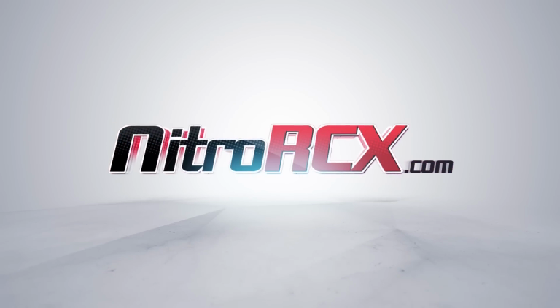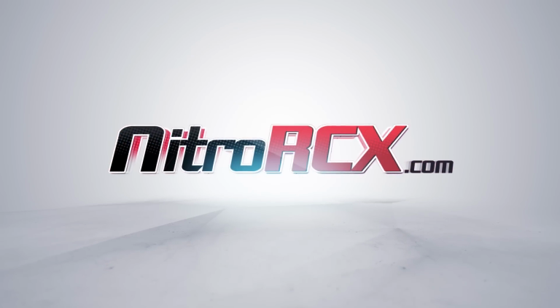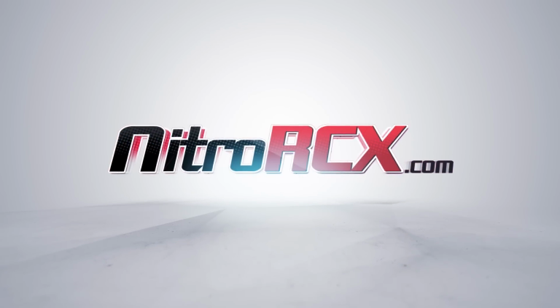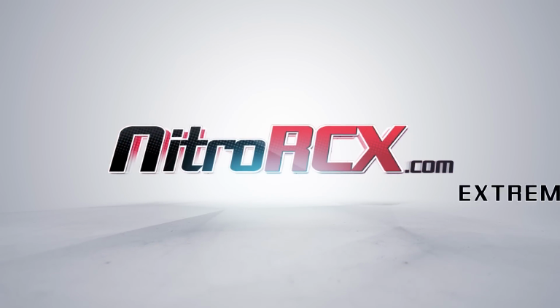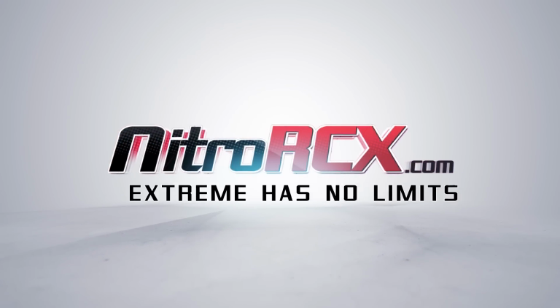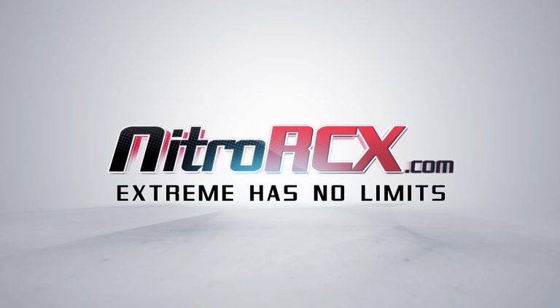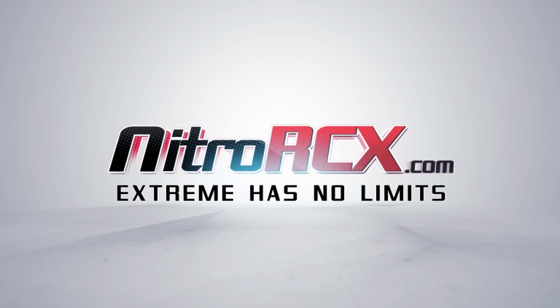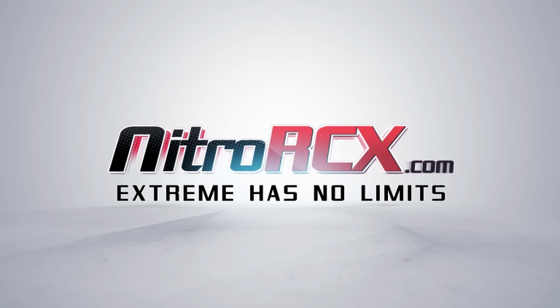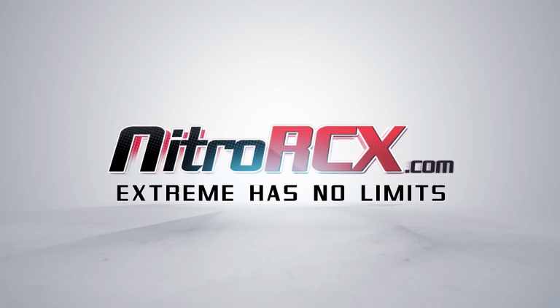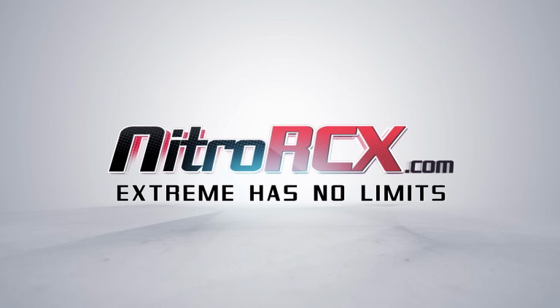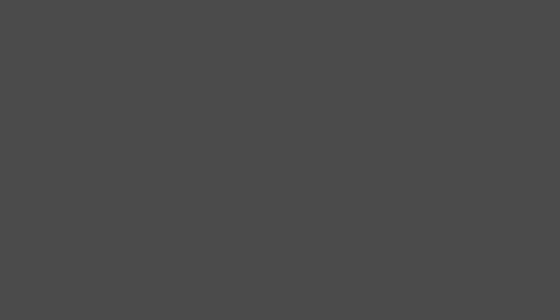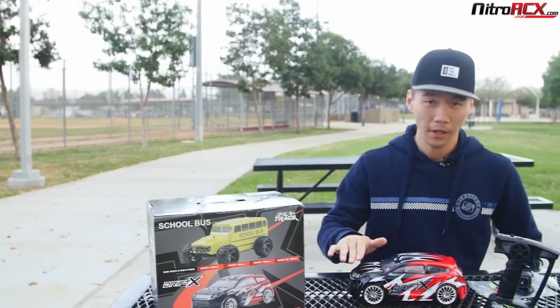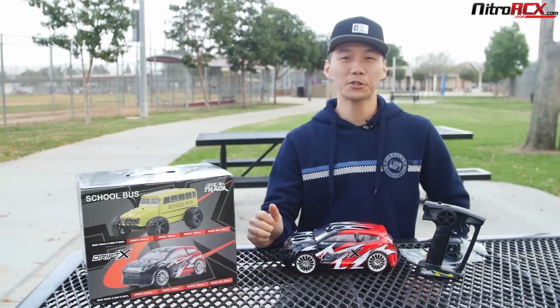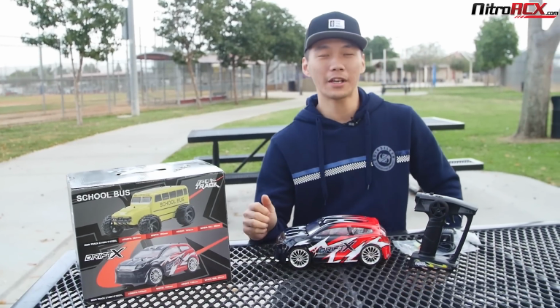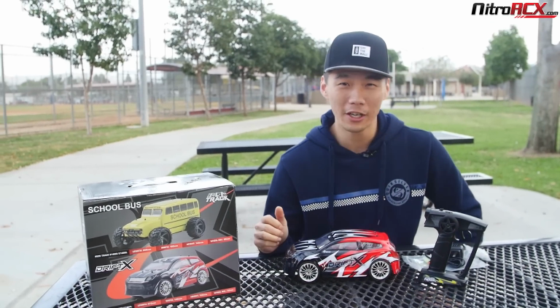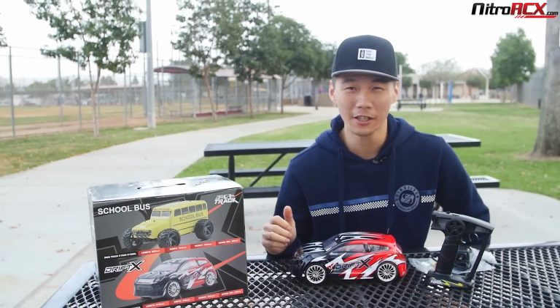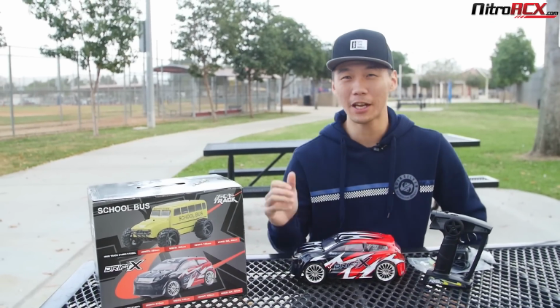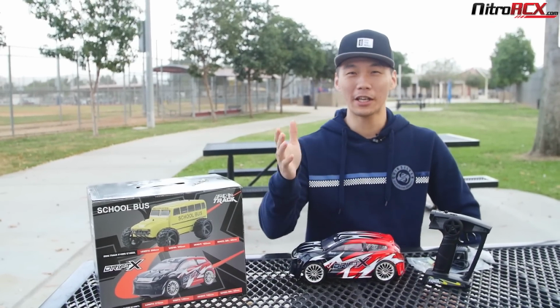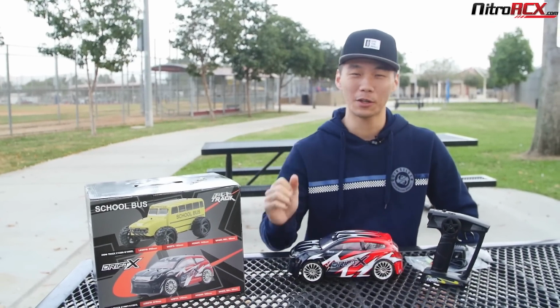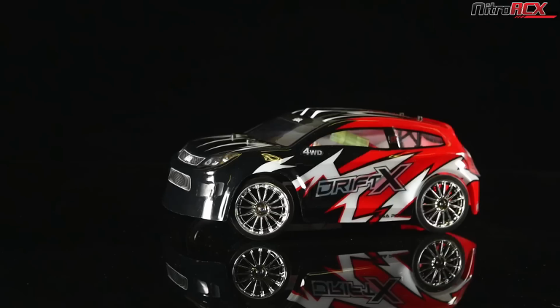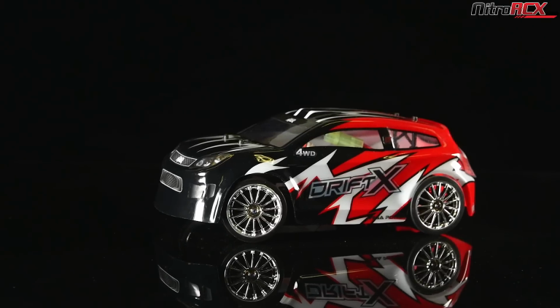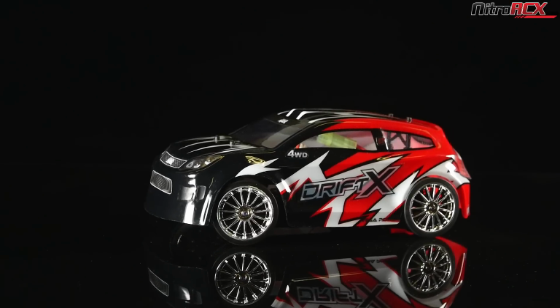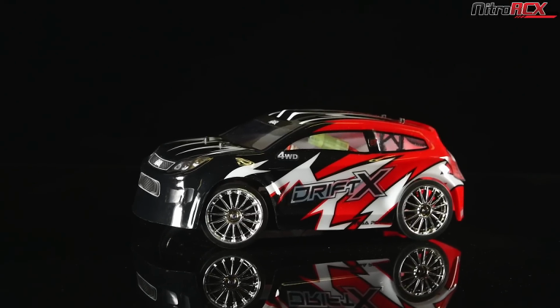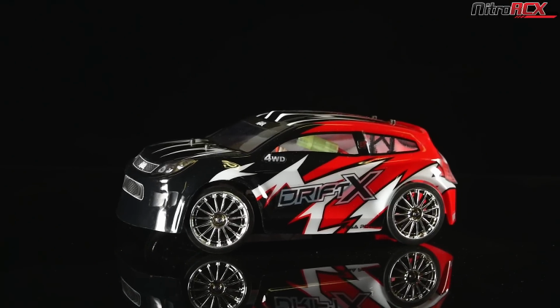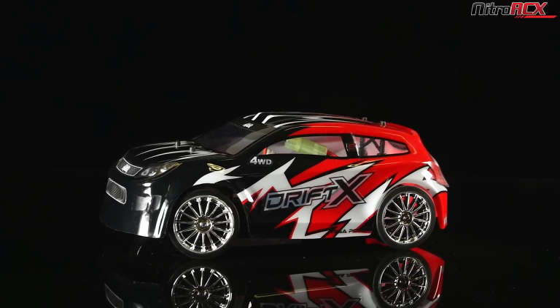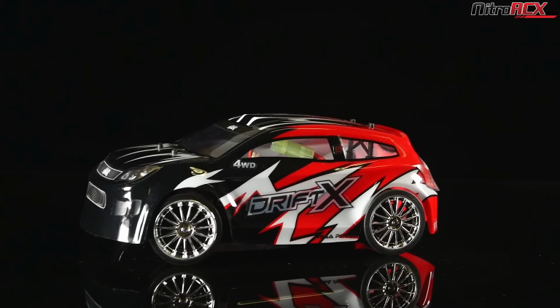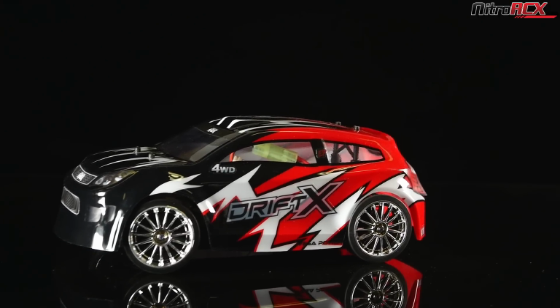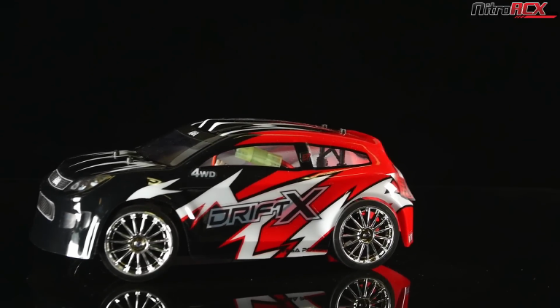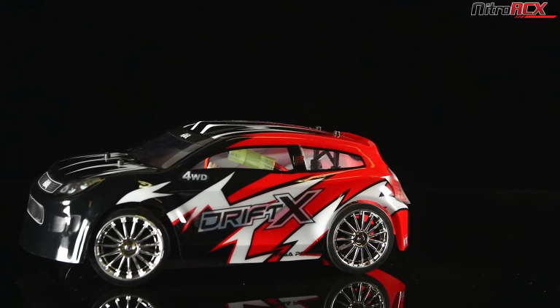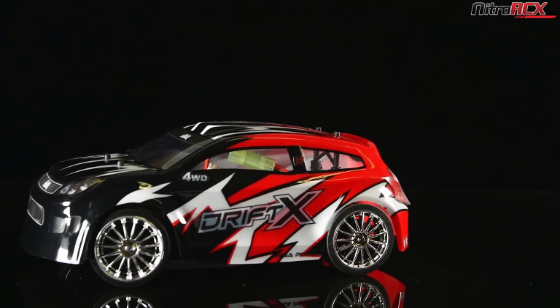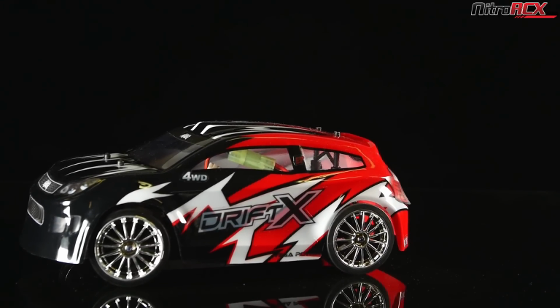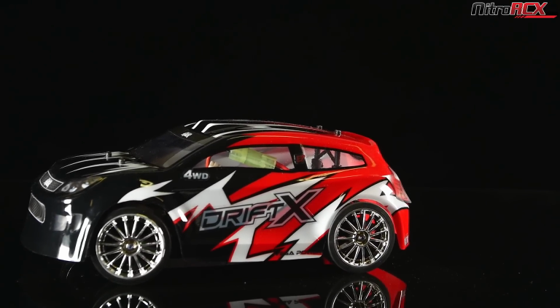Nitro RCX.com — Extreme has no limits. Hey guys, welcome to Nitro RCX.com. Today we're looking at the 1/18 scale Drift X vehicle. We're going to give you a quick rundown of what comes out of the box and then we're going to head straight to the action.